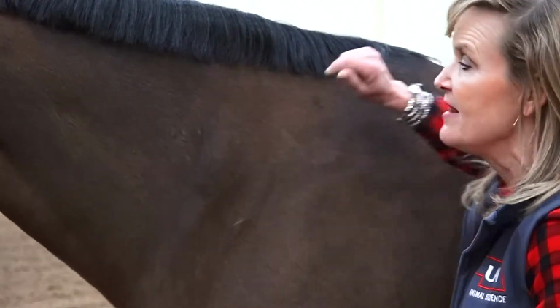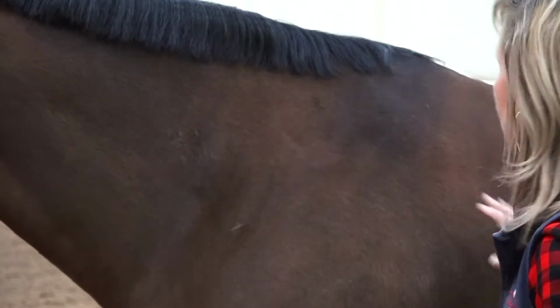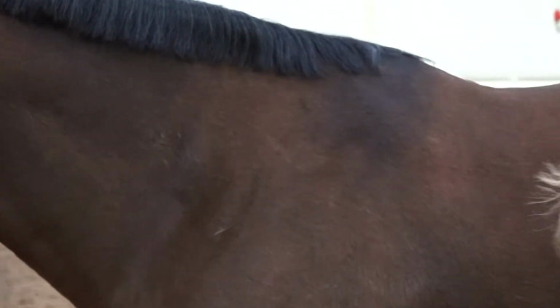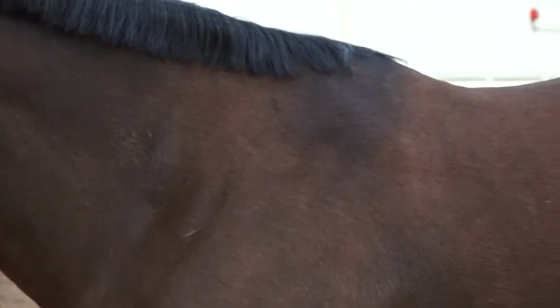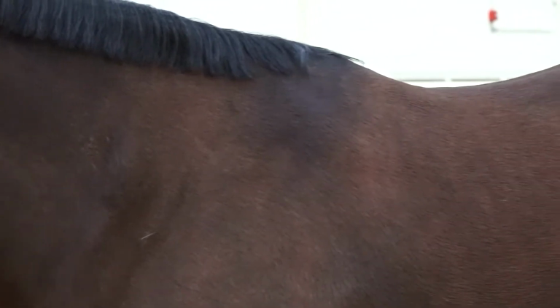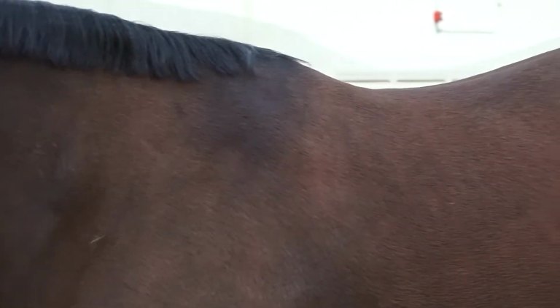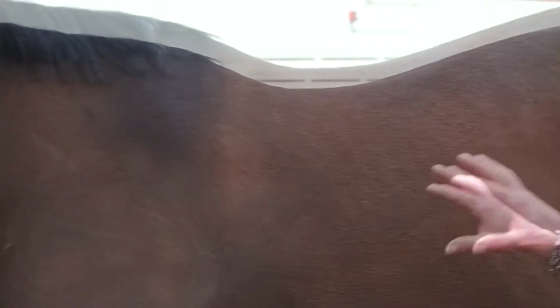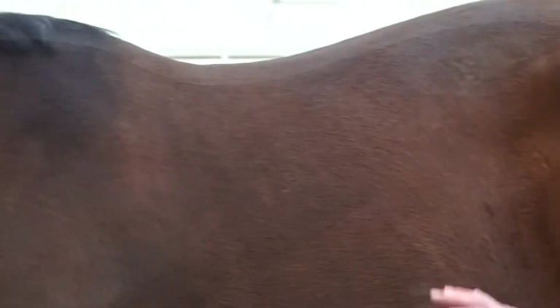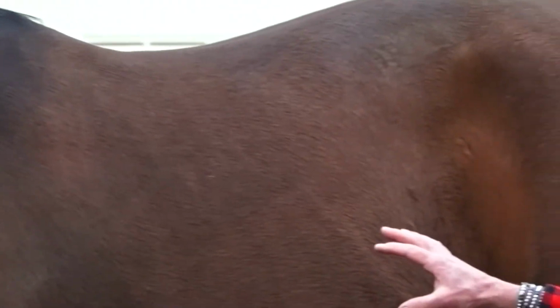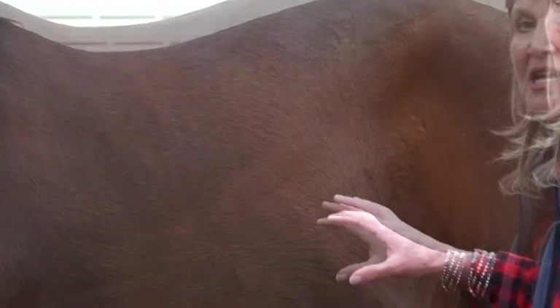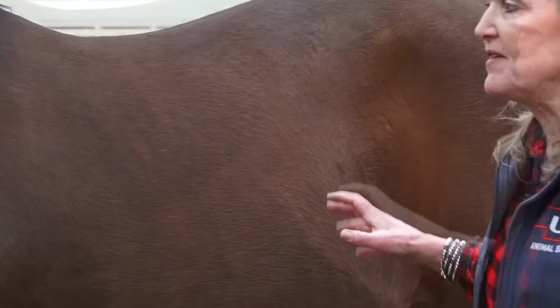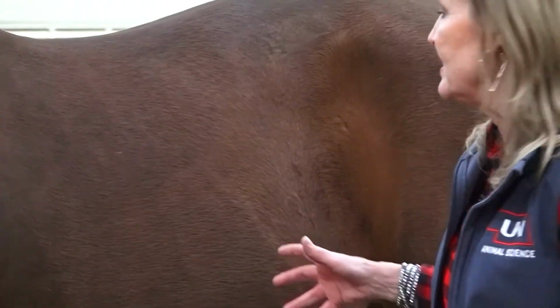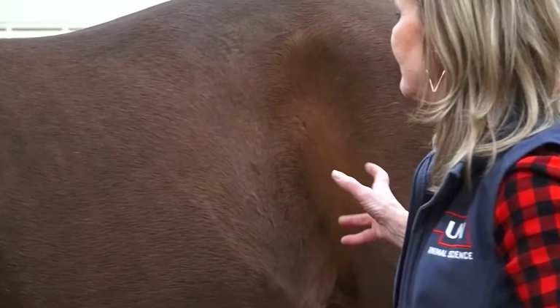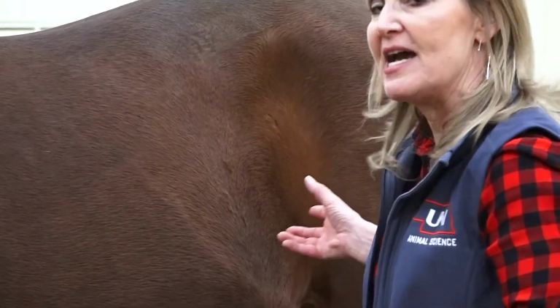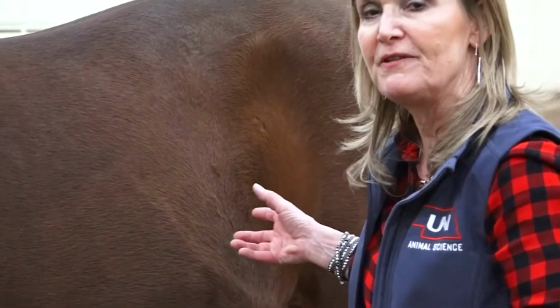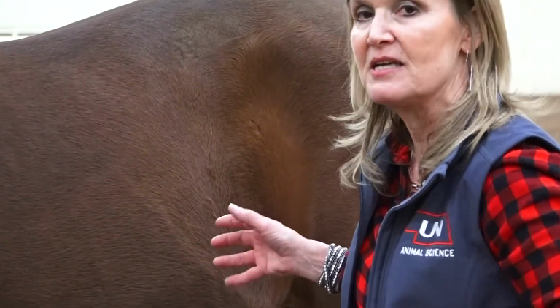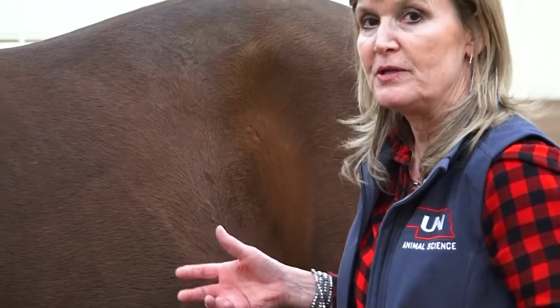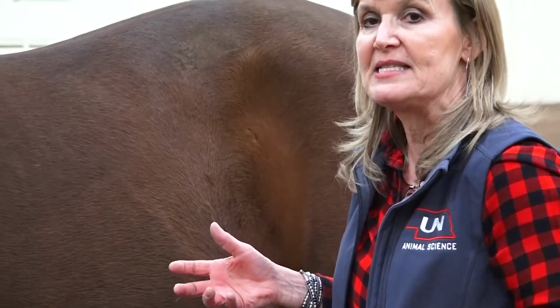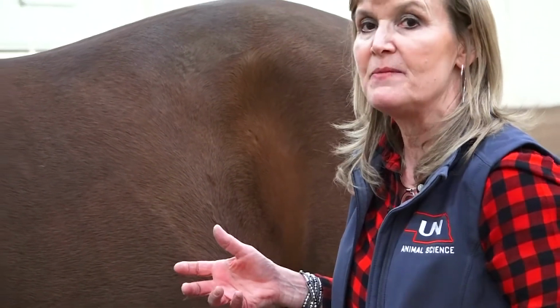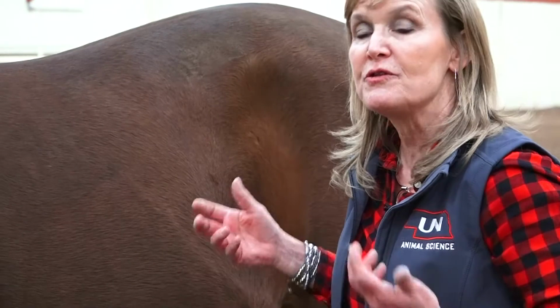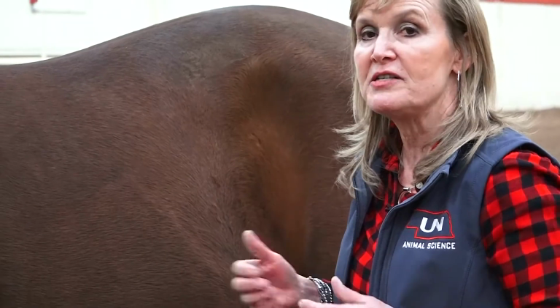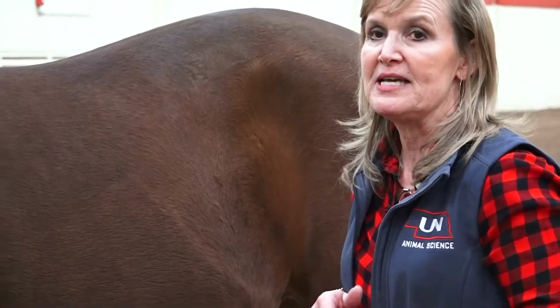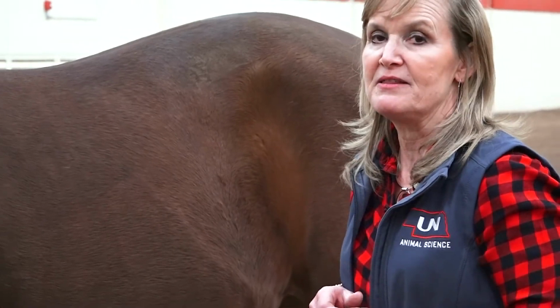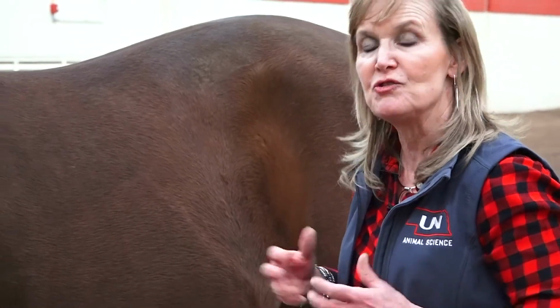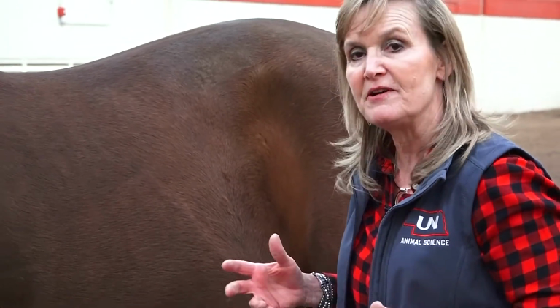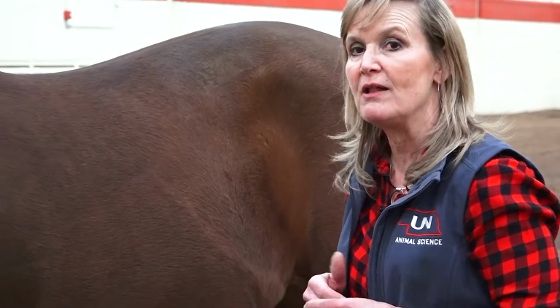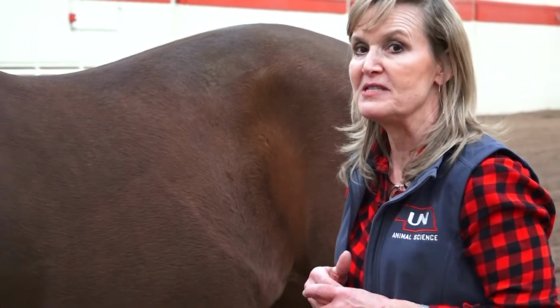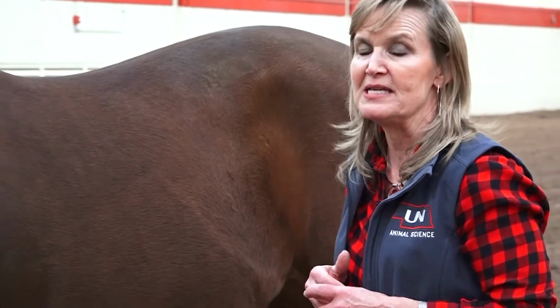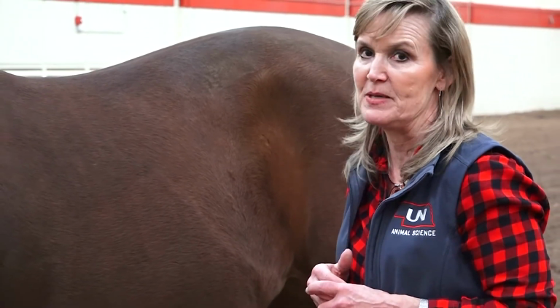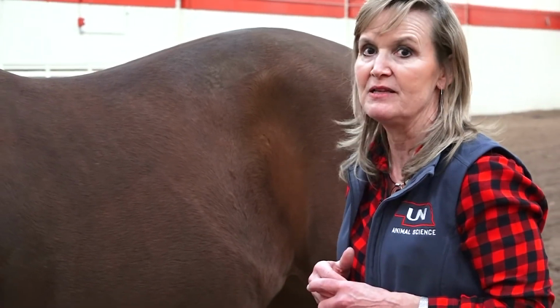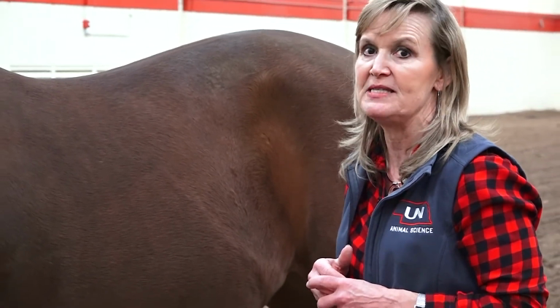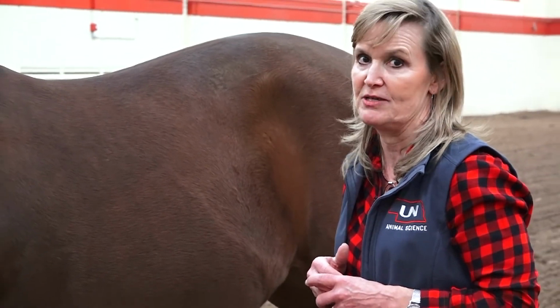The other thing we can also look at is their overall condition. If they've suddenly gotten very tight in their flanks and pulled a lot of skin up, those are also indicators that they're not drinking very well or have become a little bit dehydrated.